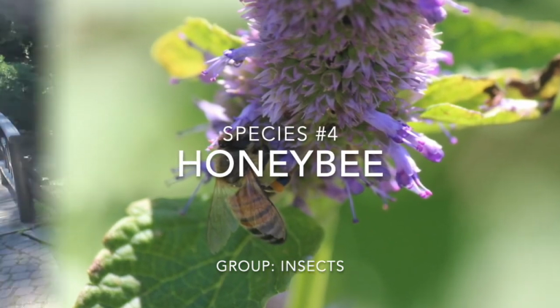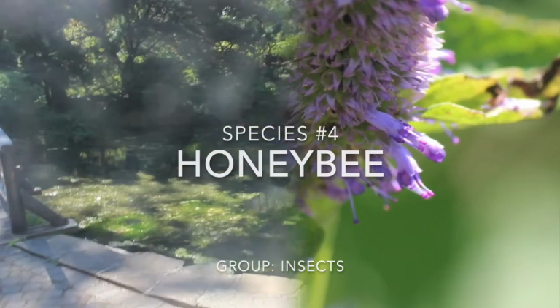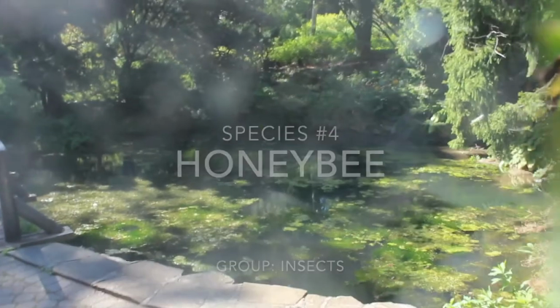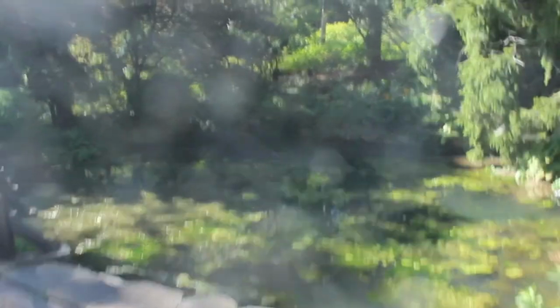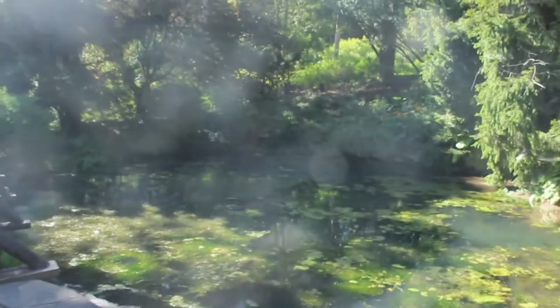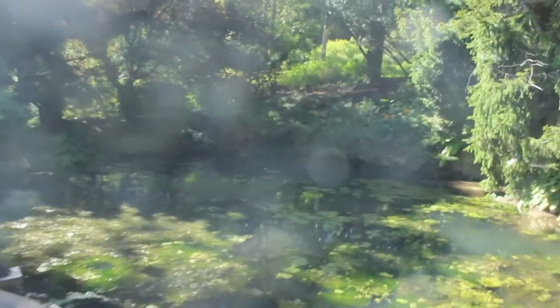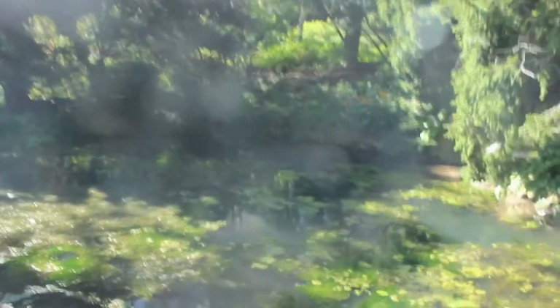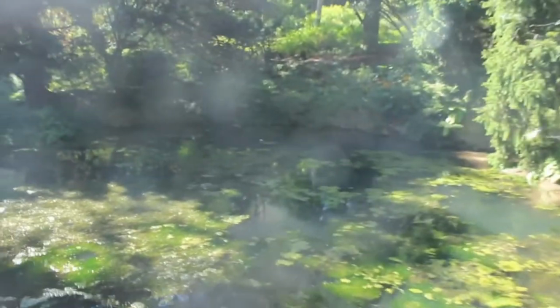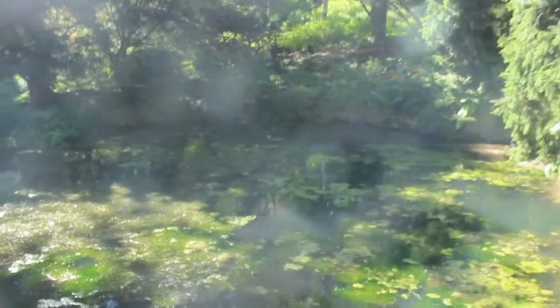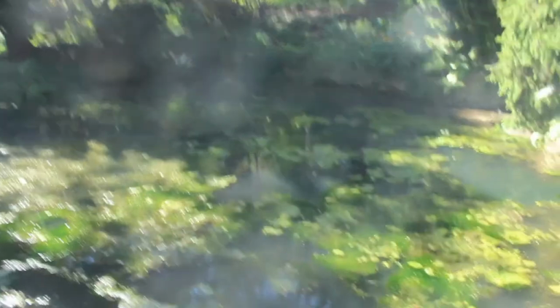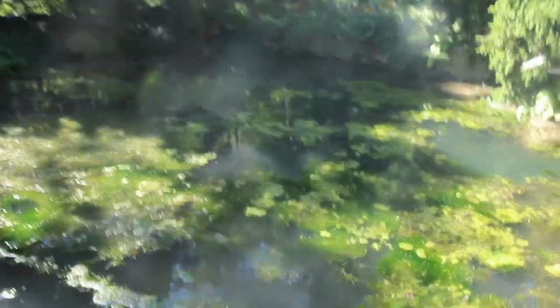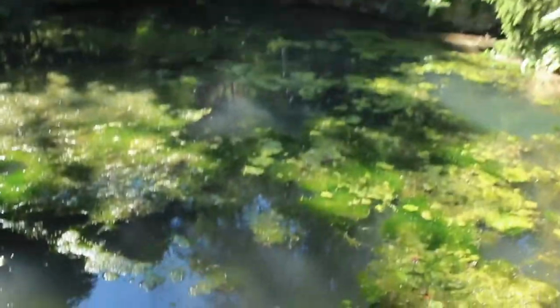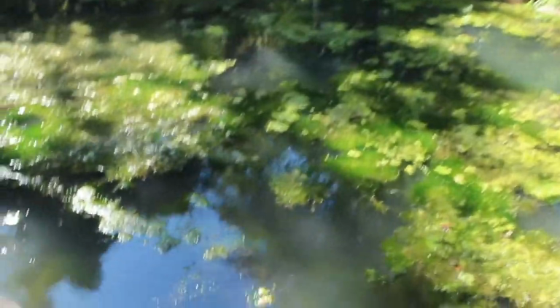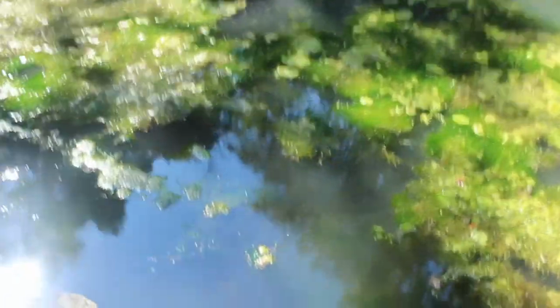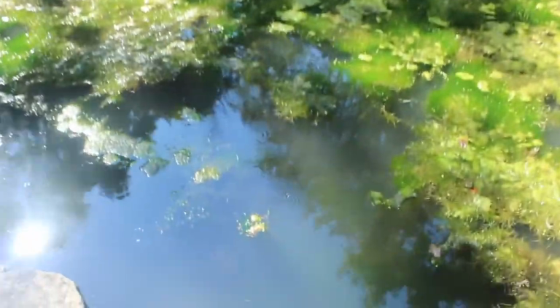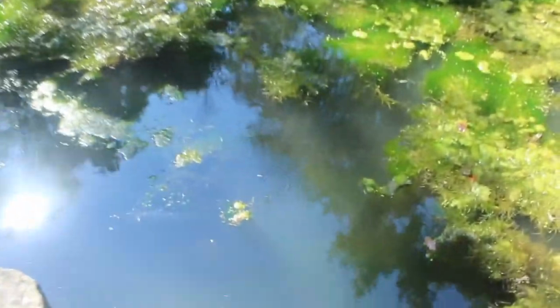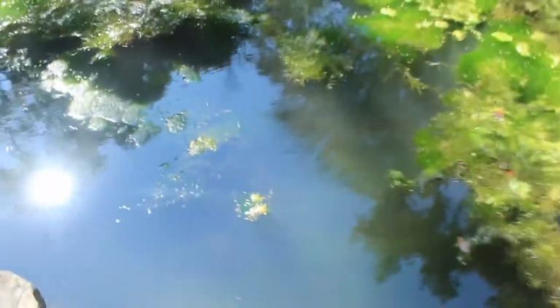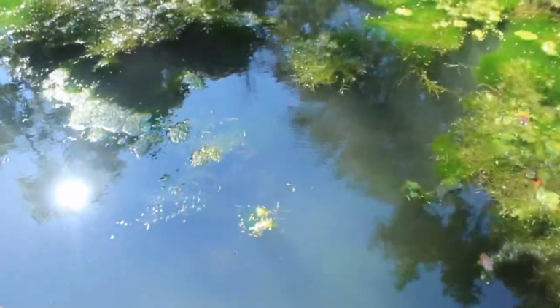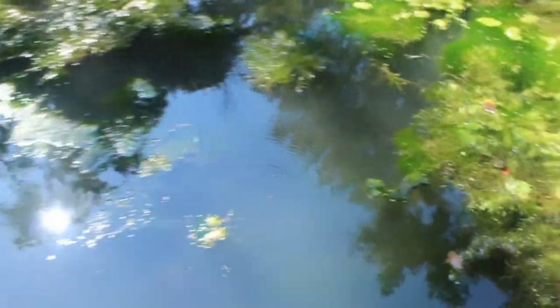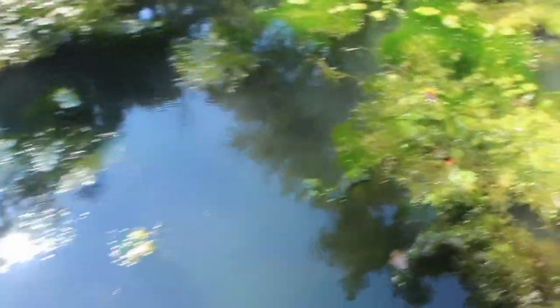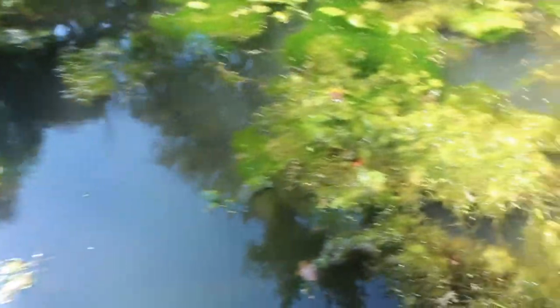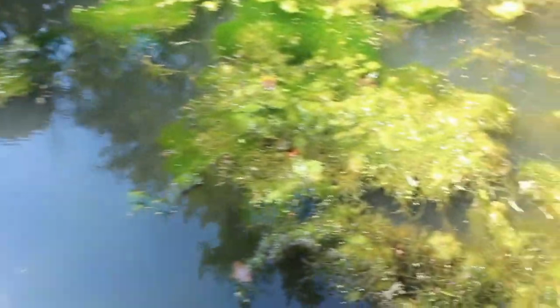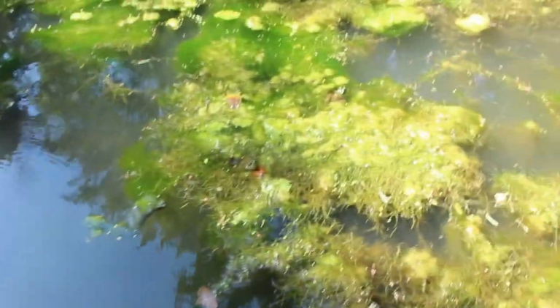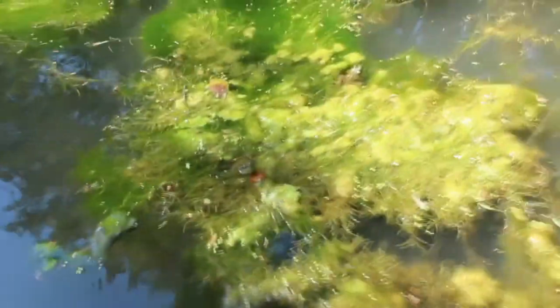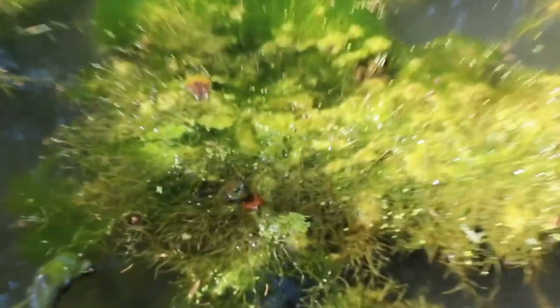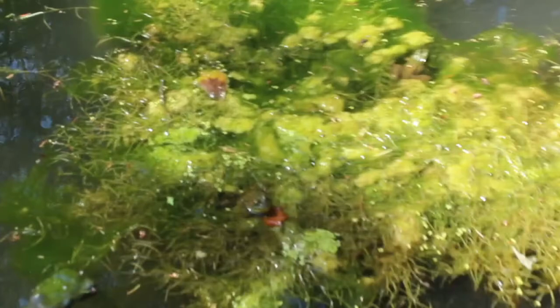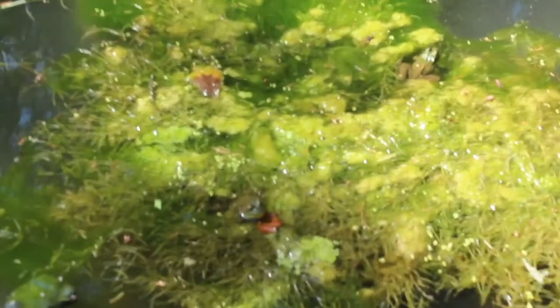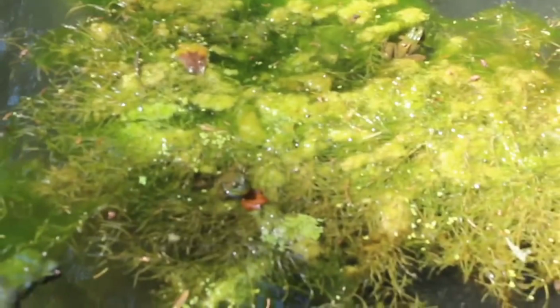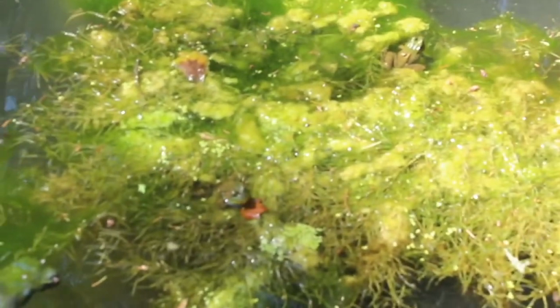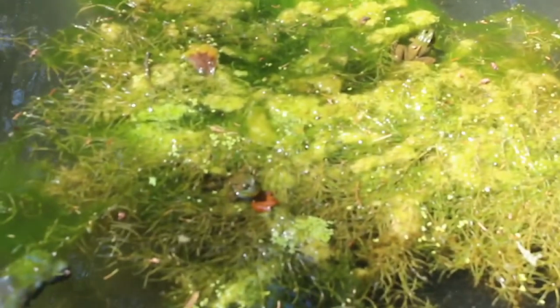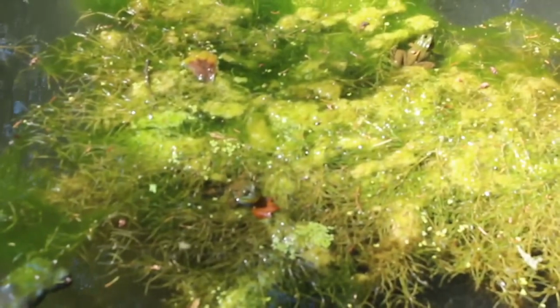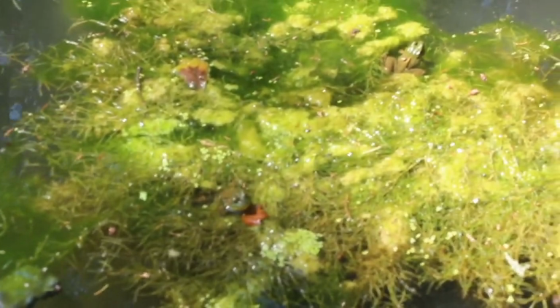Ponds and aquatic habitats are great places to find cool insects on the water surface, like water striders dancing around, and sometimes you get lucky and even find amphibians like frogs.